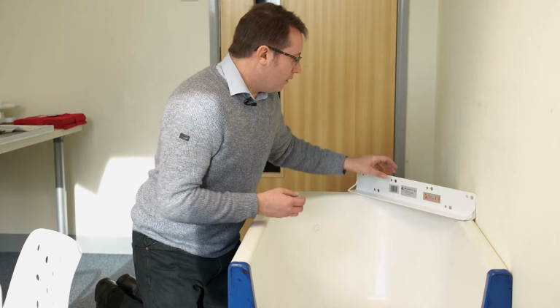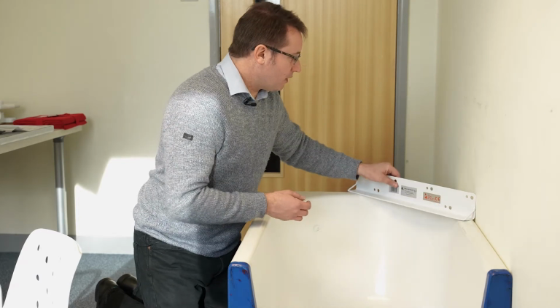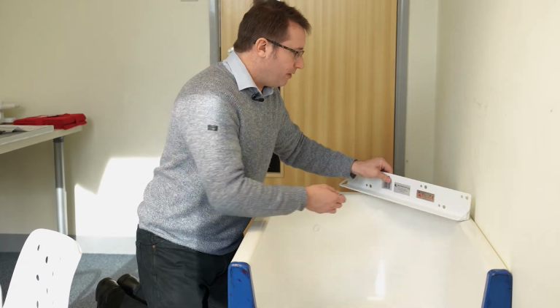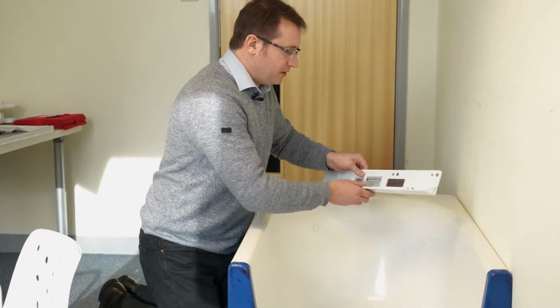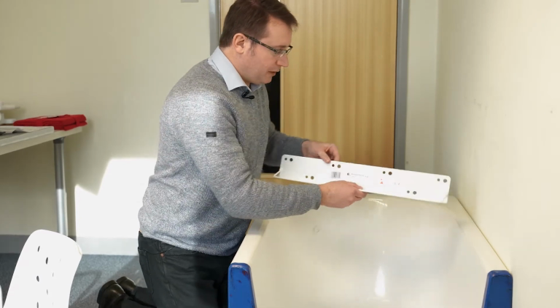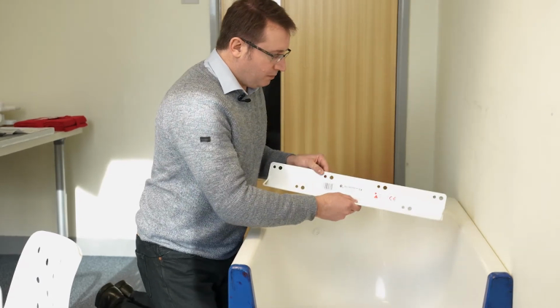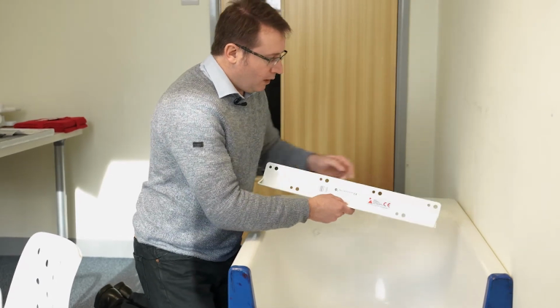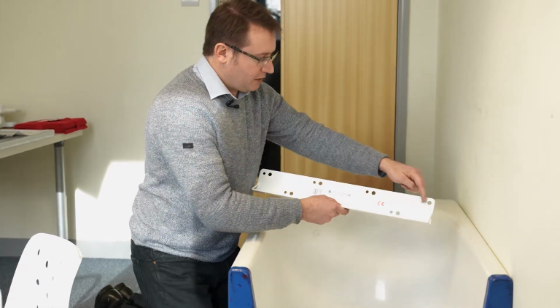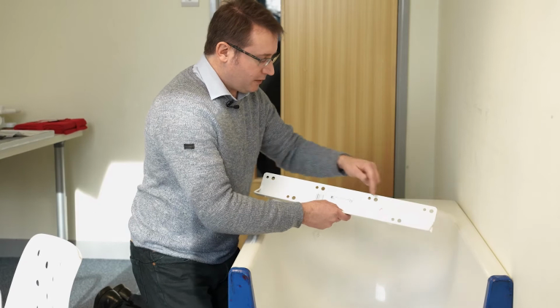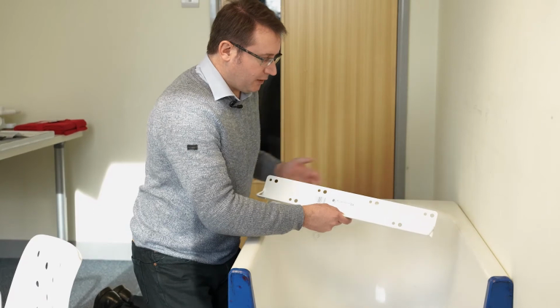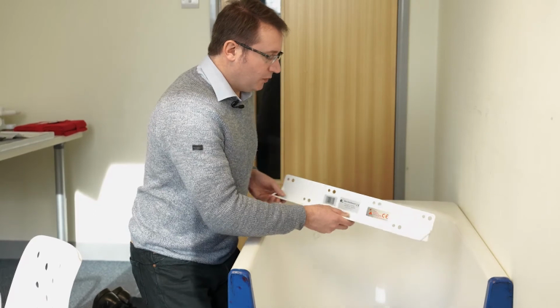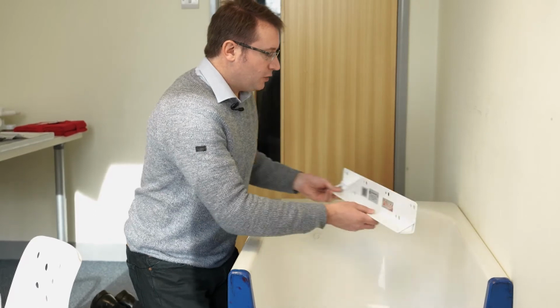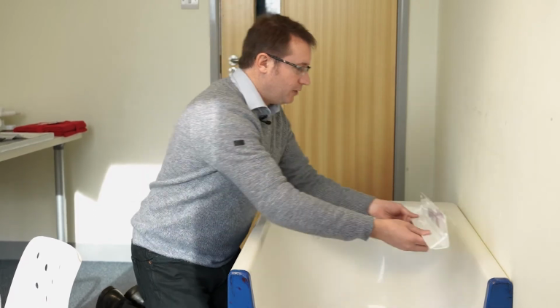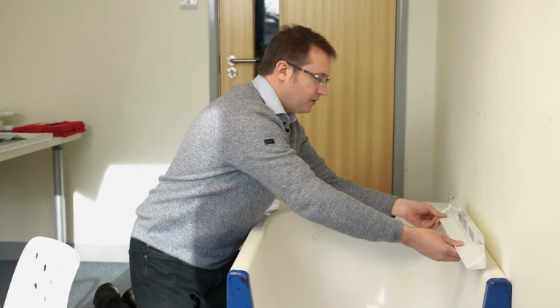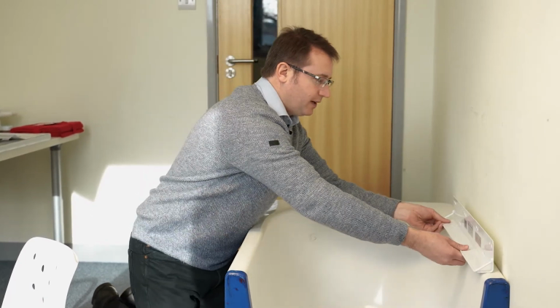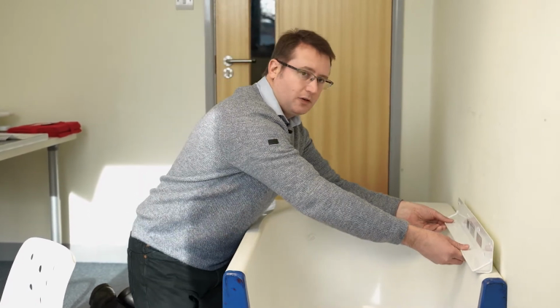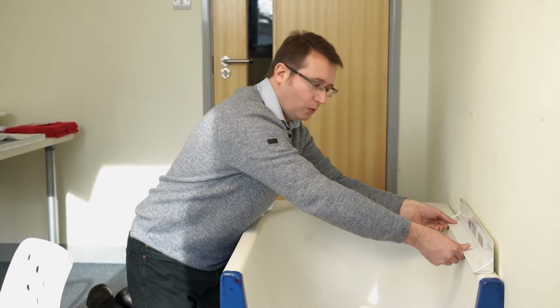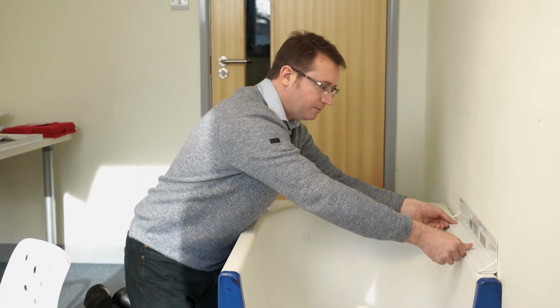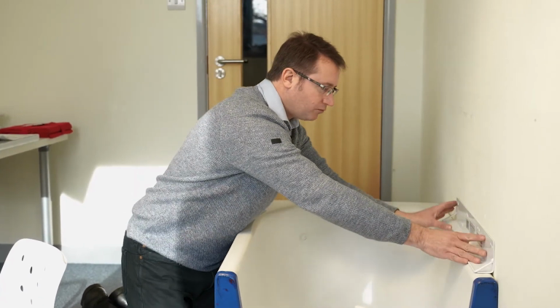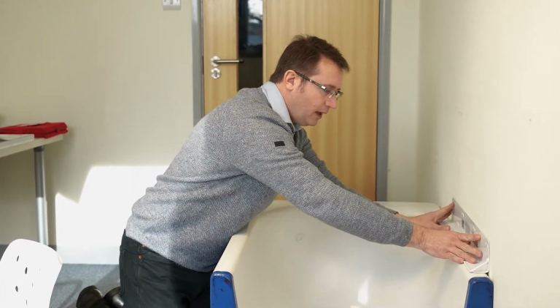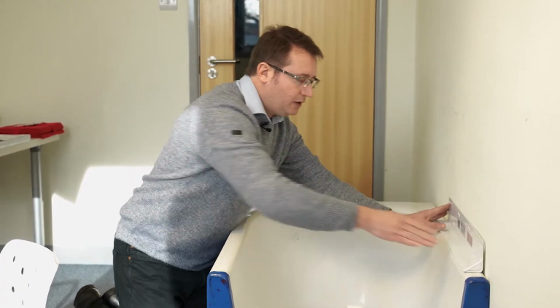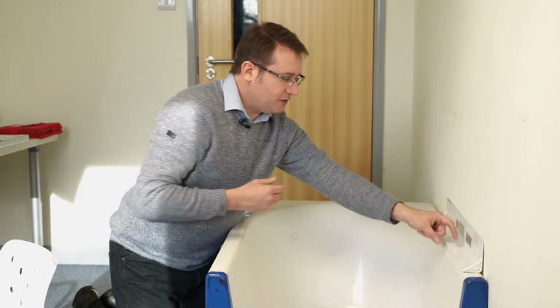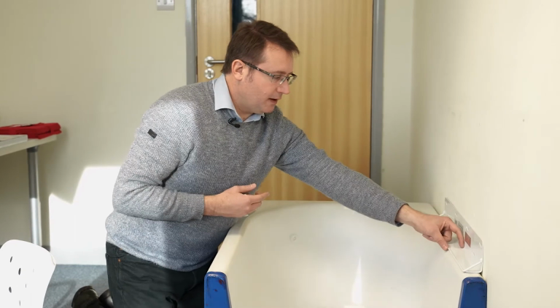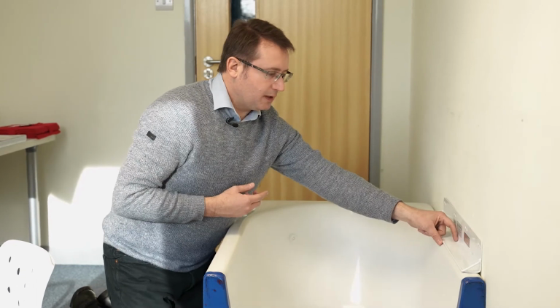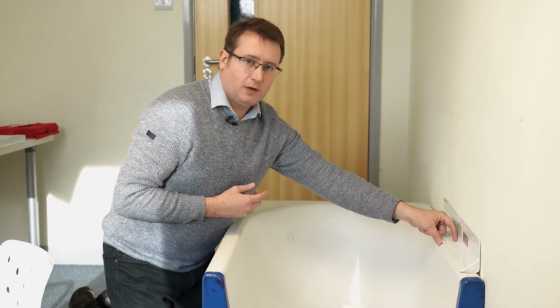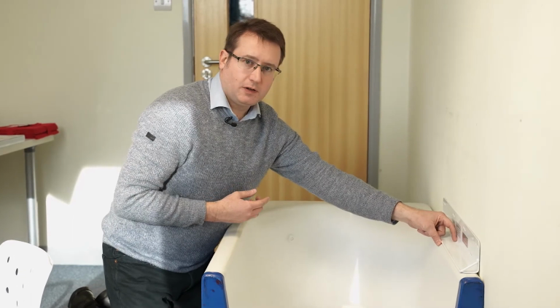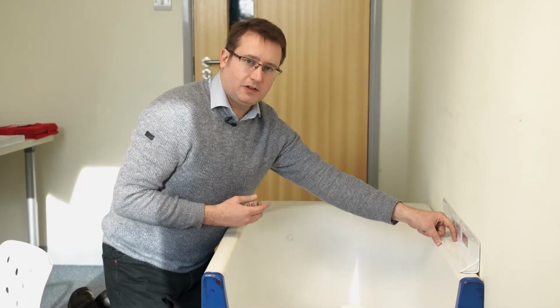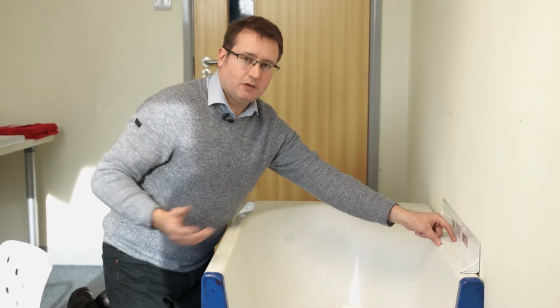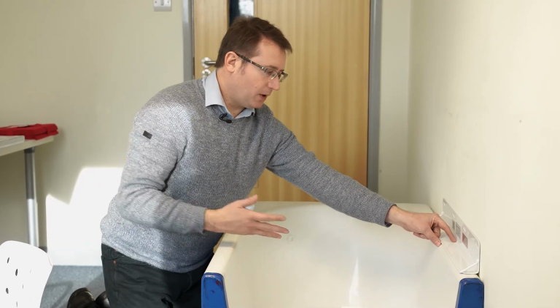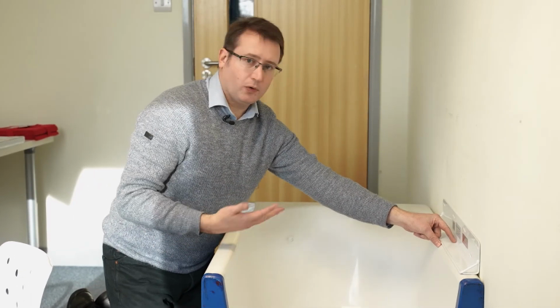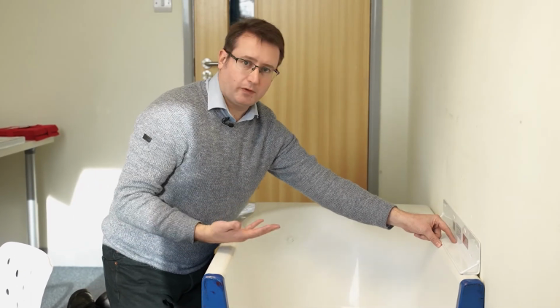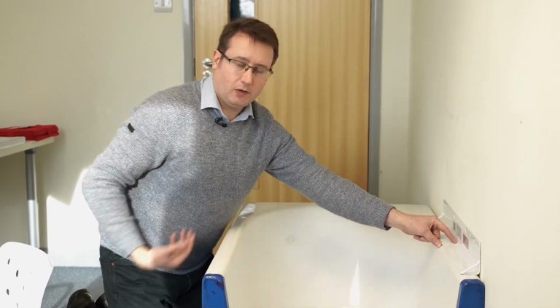The Myco wall bracket is a simple solution which has a series of fixing holes to allow you to fix the bracket to the wall, and you can then see that it gives you a nice ledge to rest the bath board or the swivel bather onto.